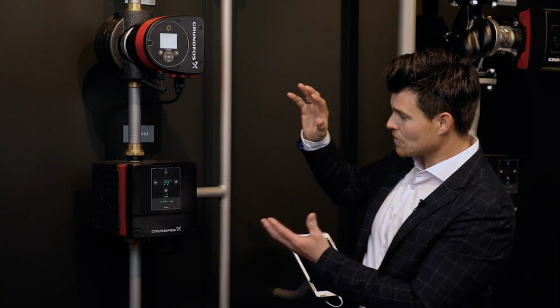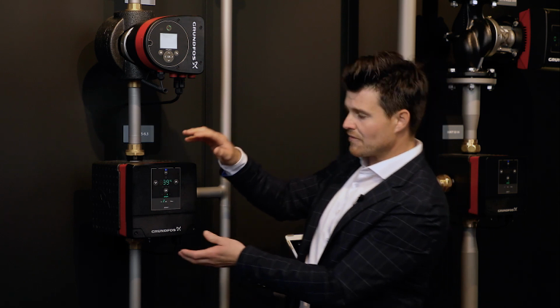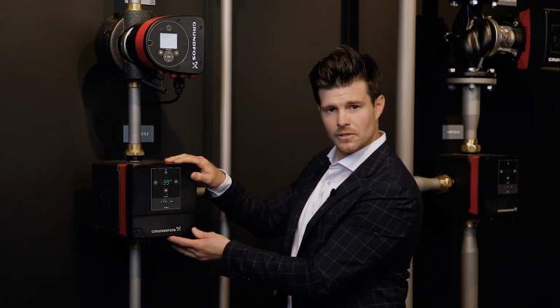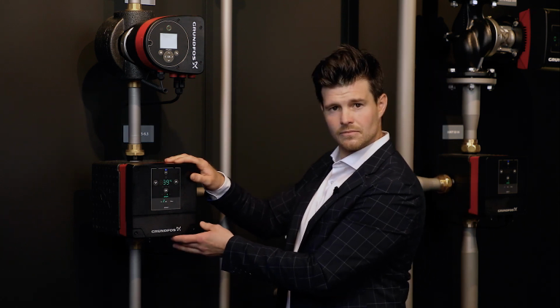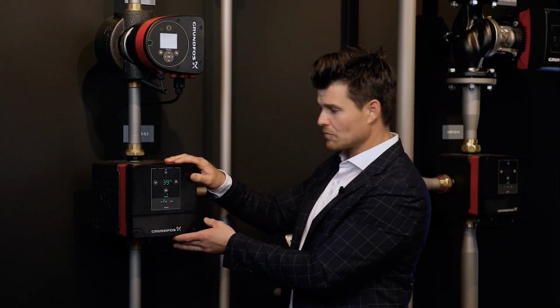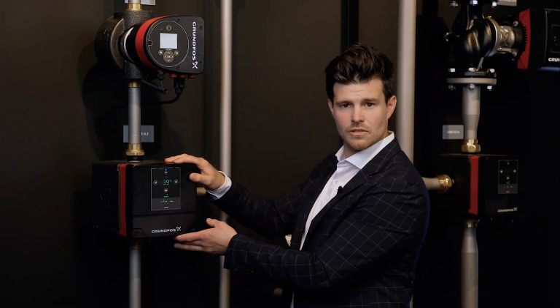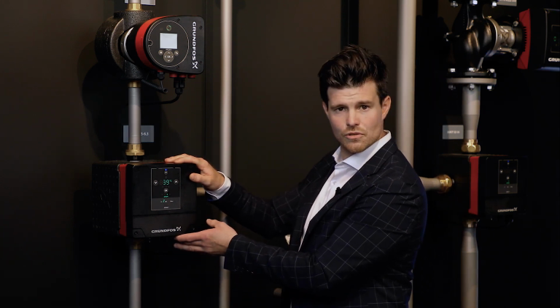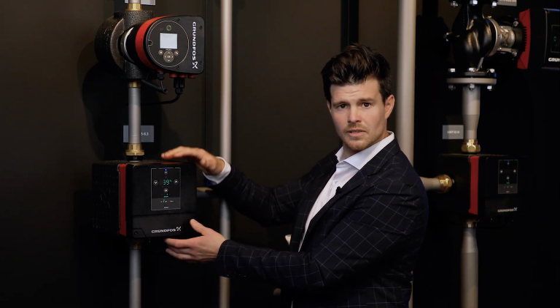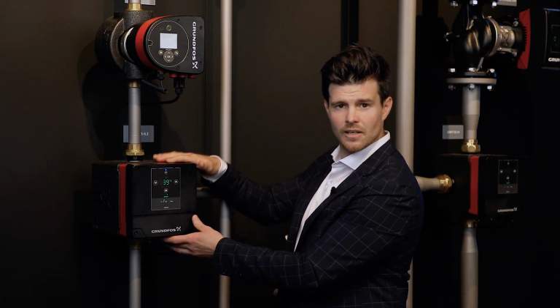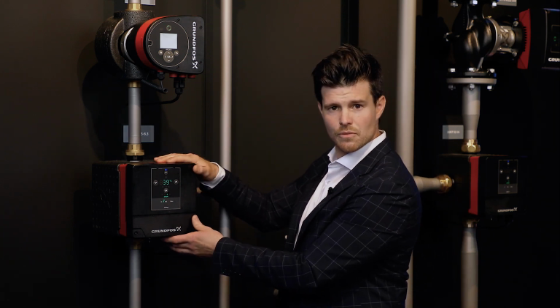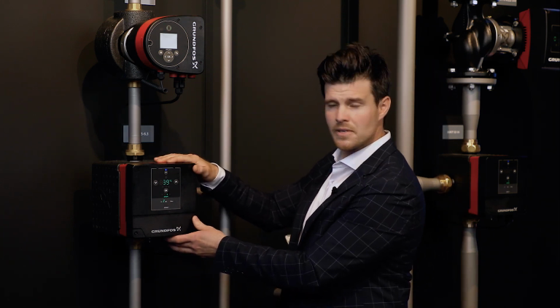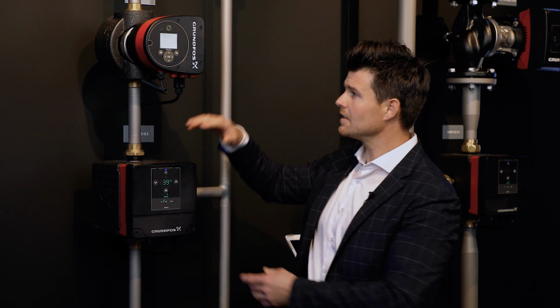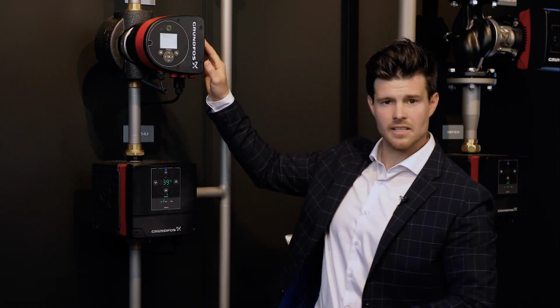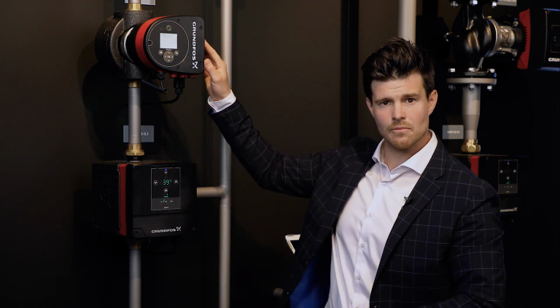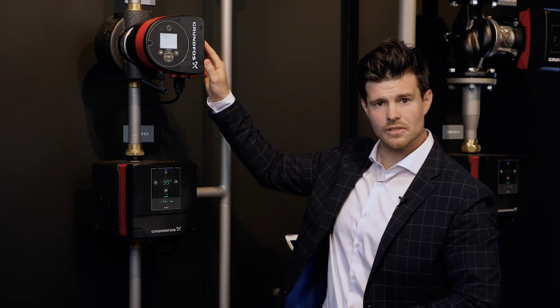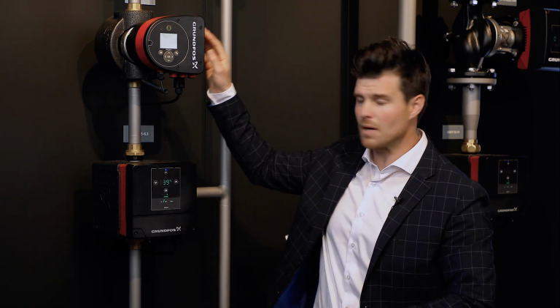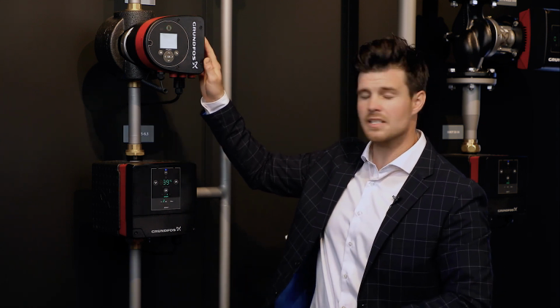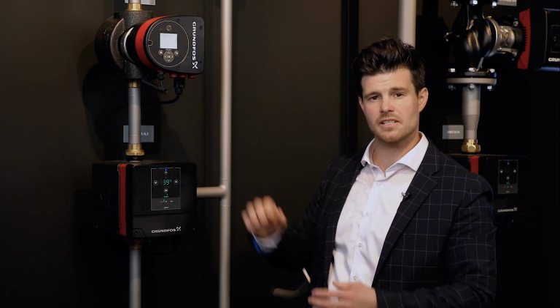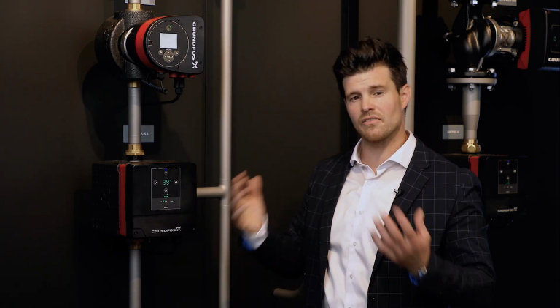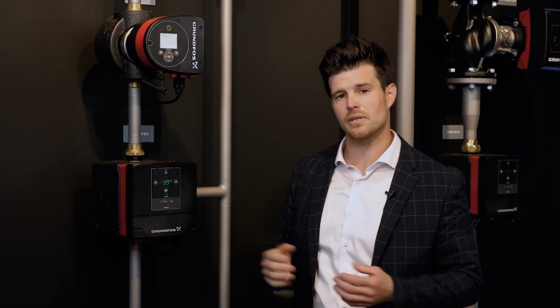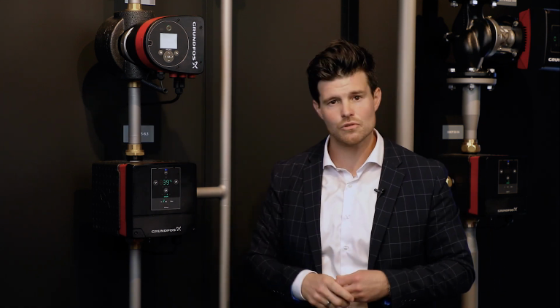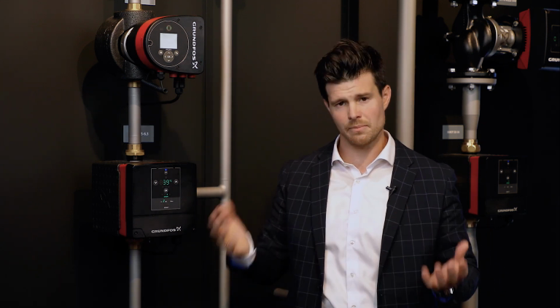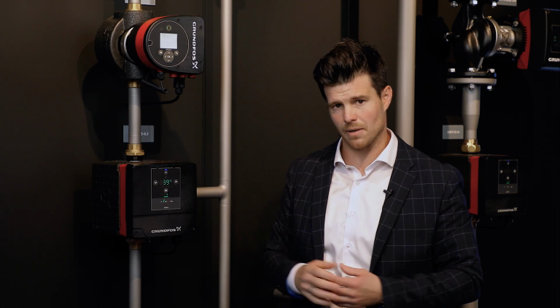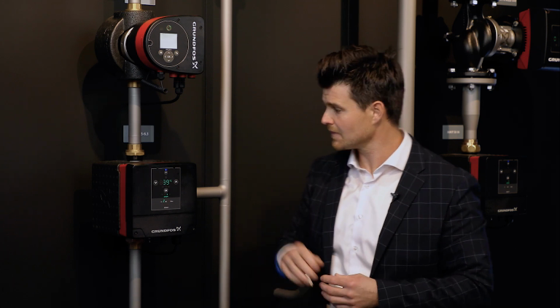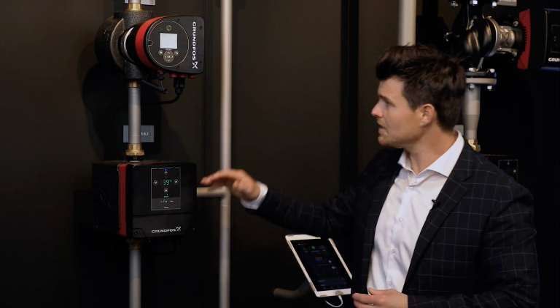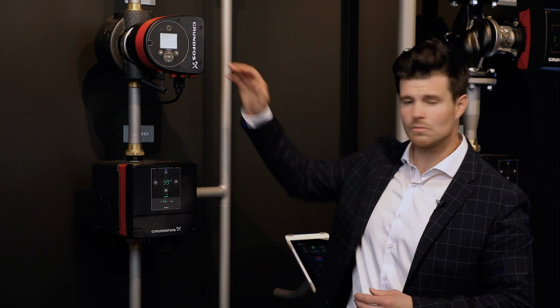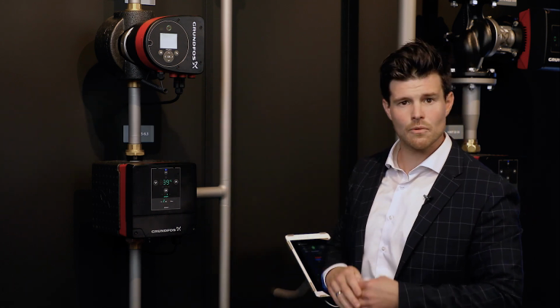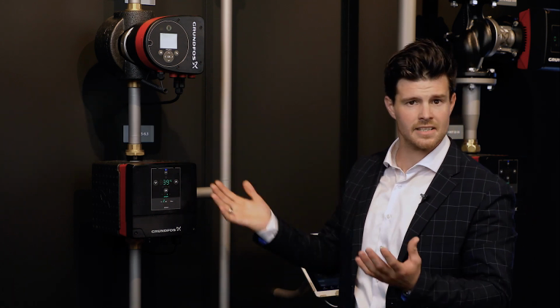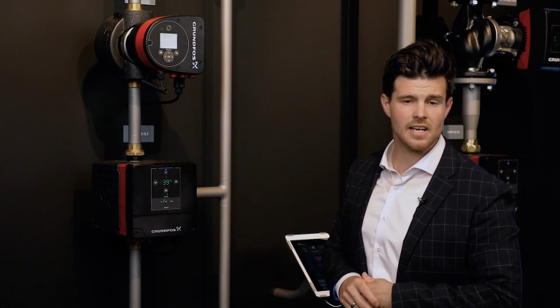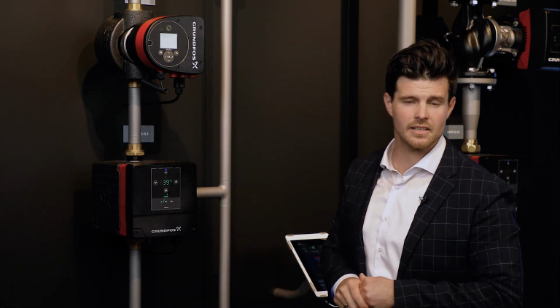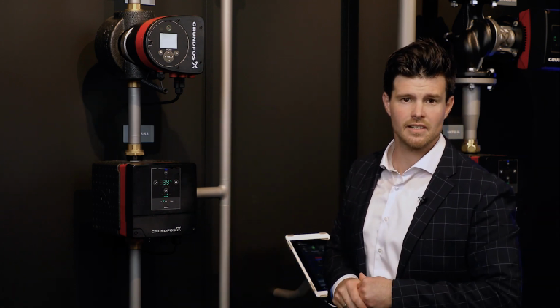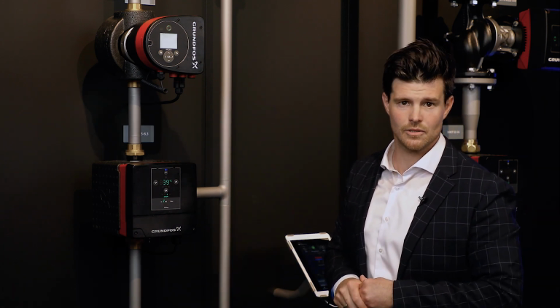We have the mixing unit, which is the controller and controls the primary side. It is connected wirelessly to the pump — in this case a magnet-free pump, but it could also be a TP-free pump. These two units act as the entire mixing loop.